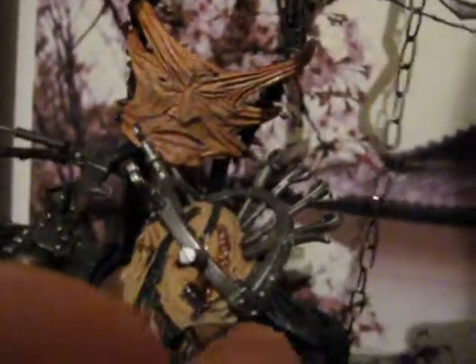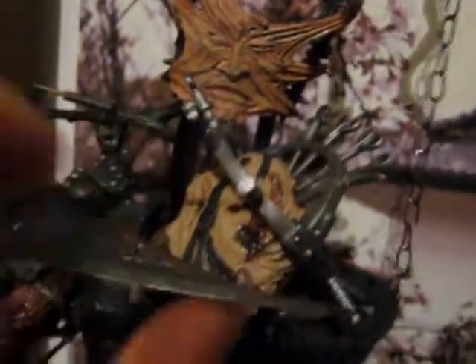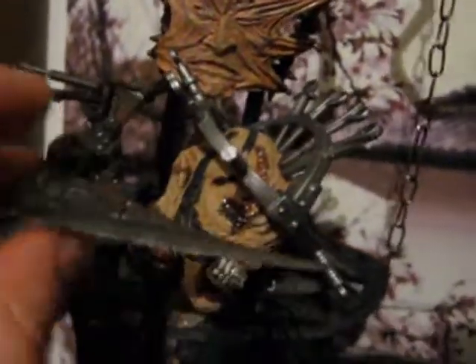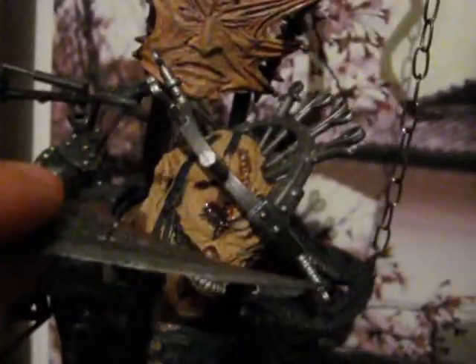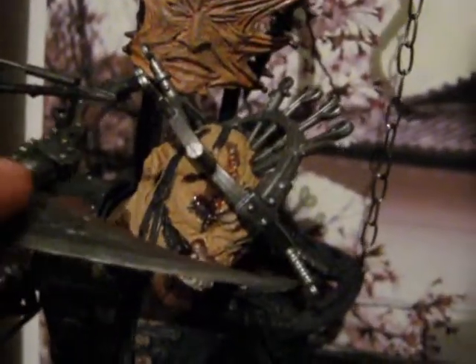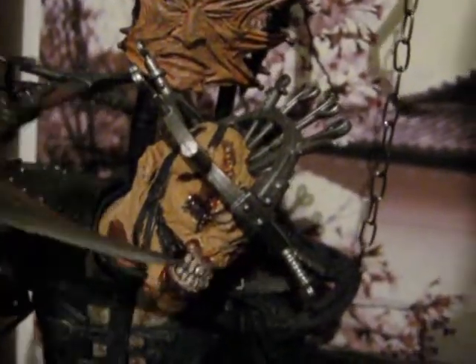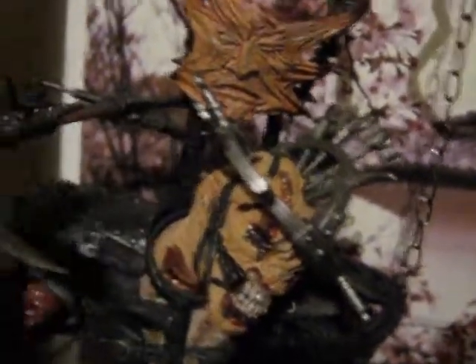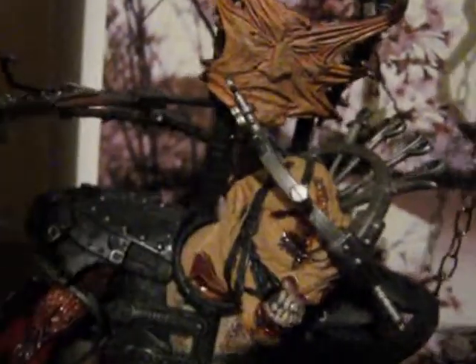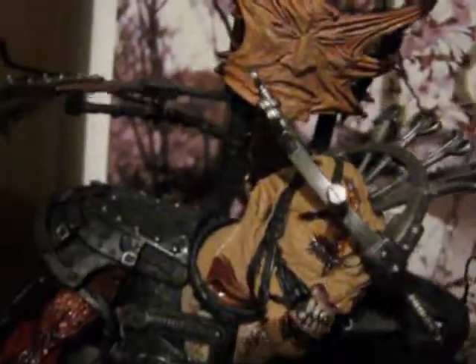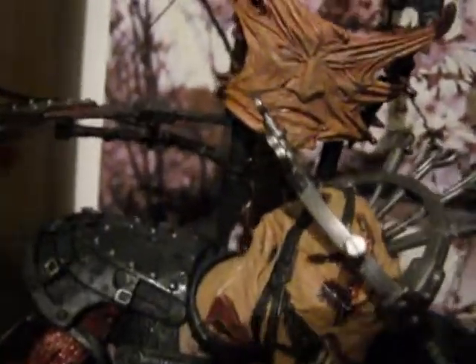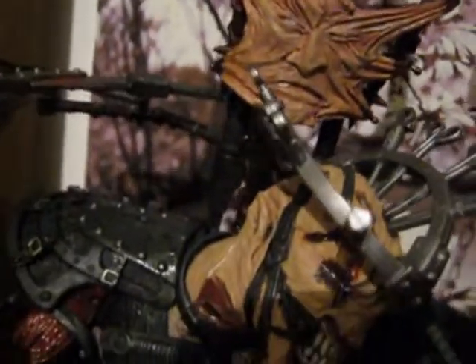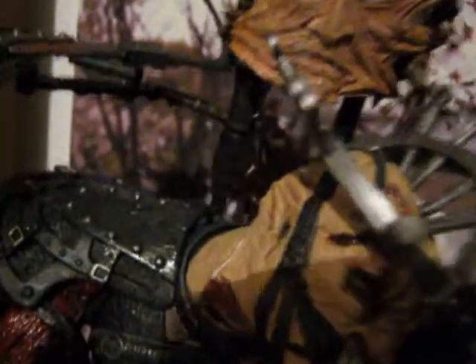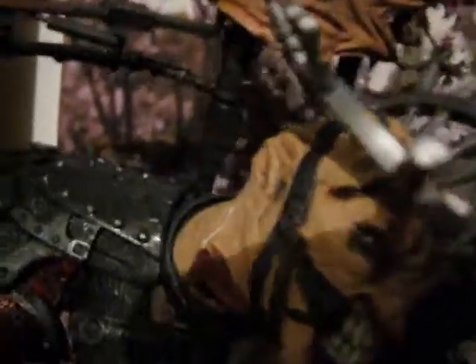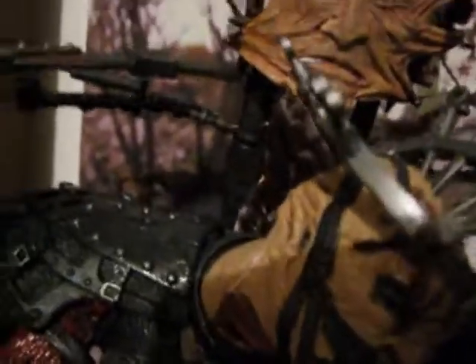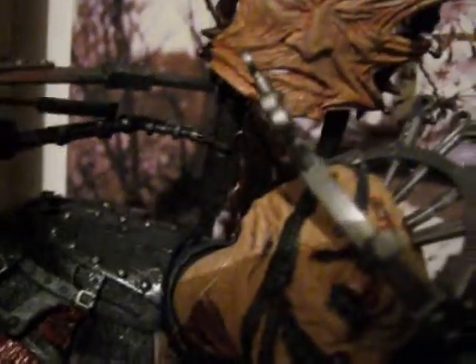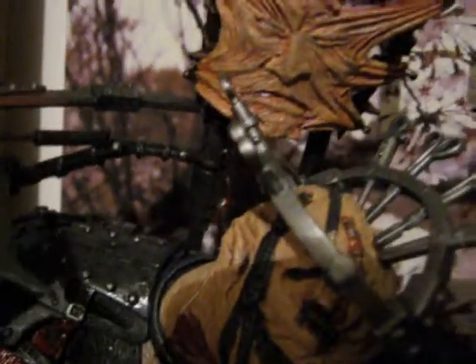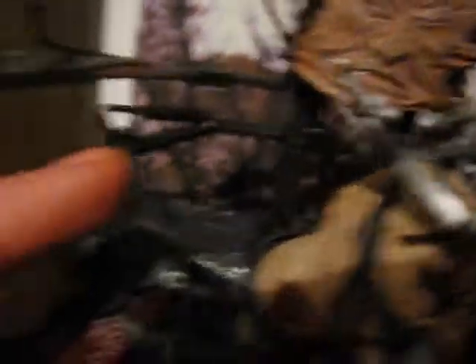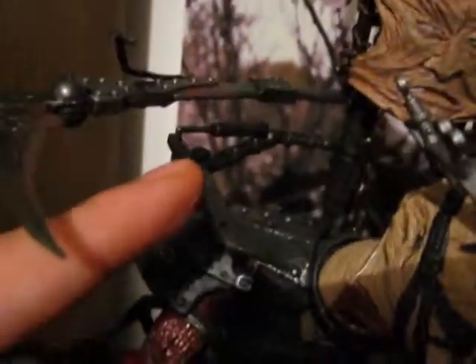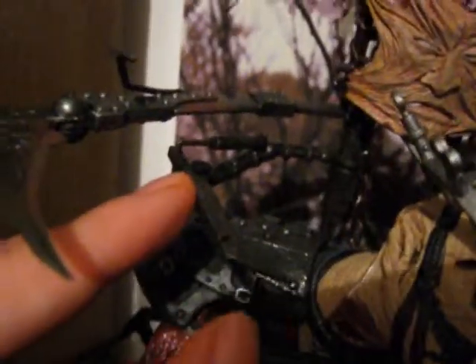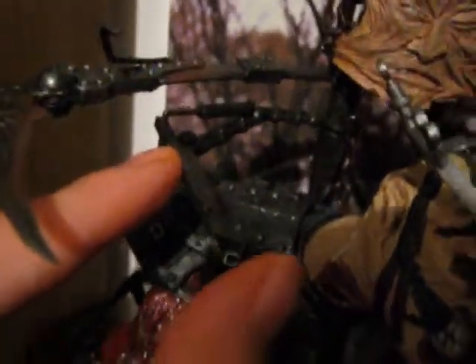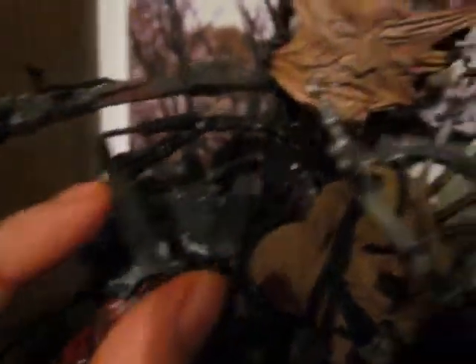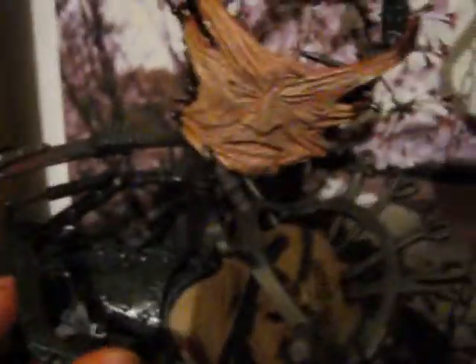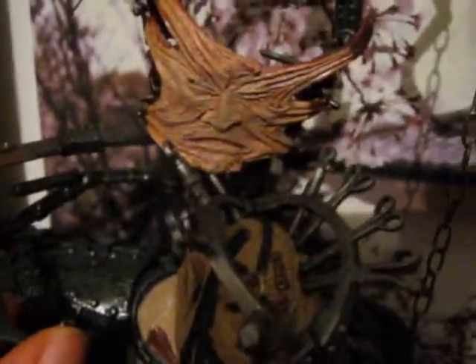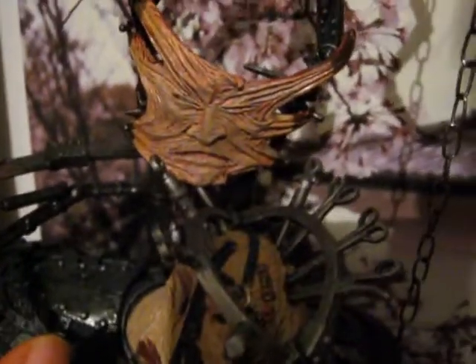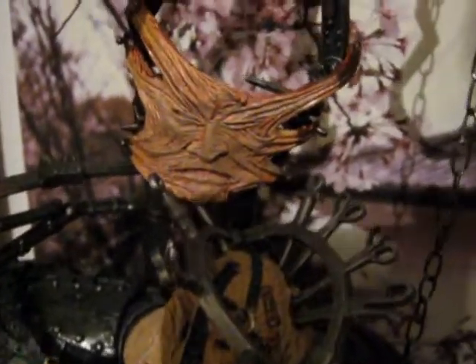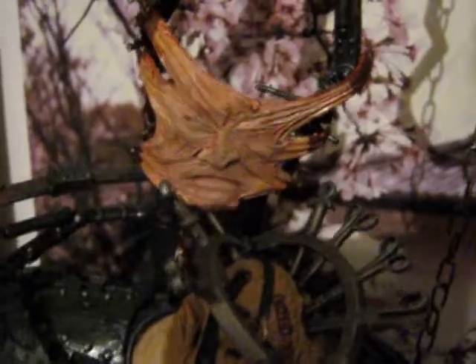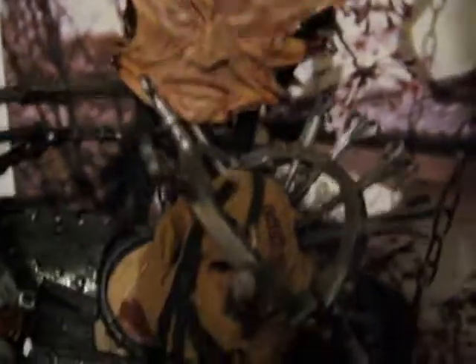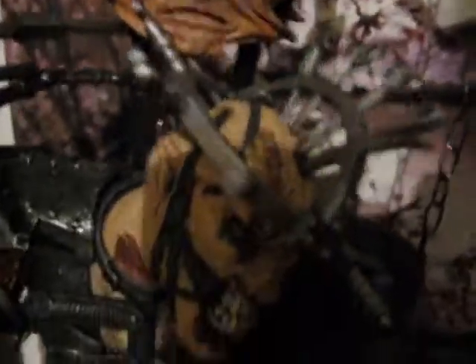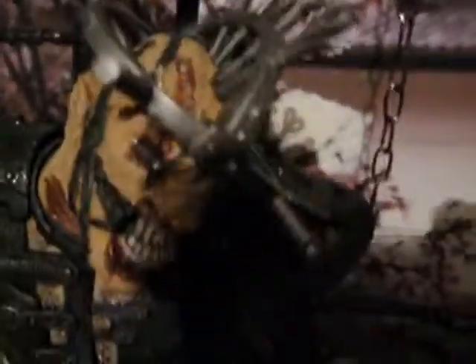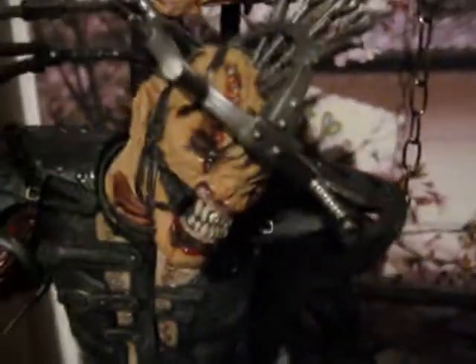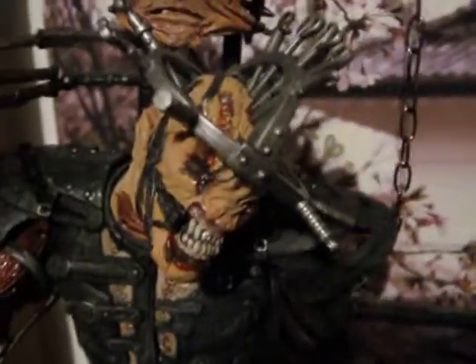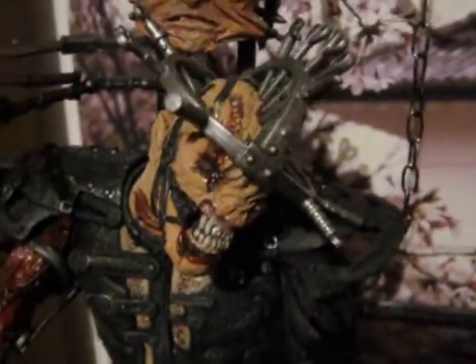I imagine taking someone's head off with that — ka-ching! And that one there as well. The detail of it is absolutely wicked.